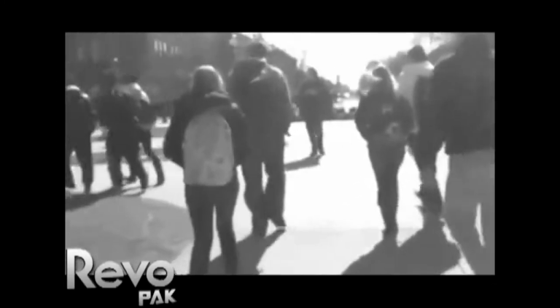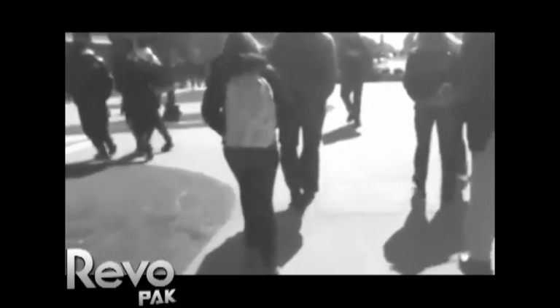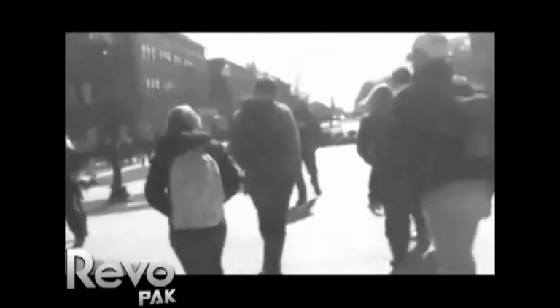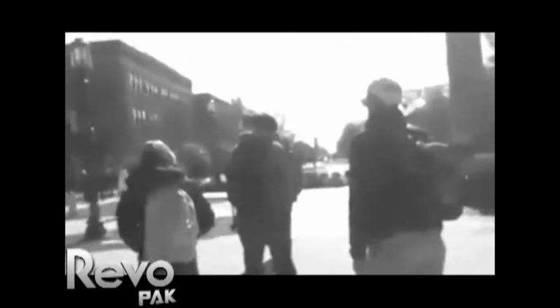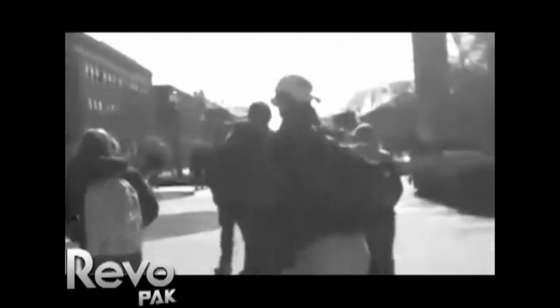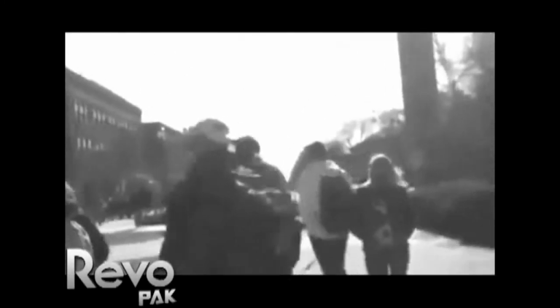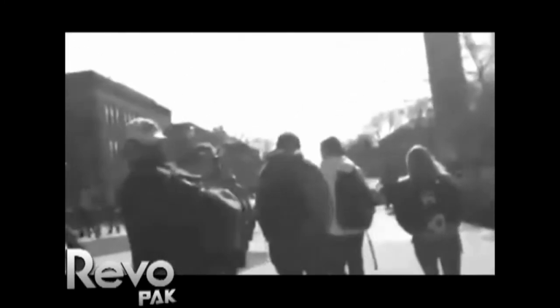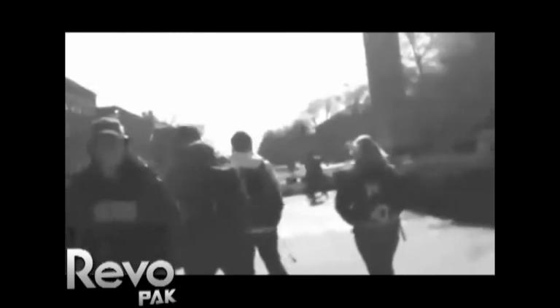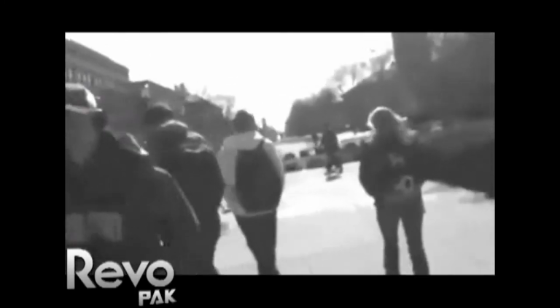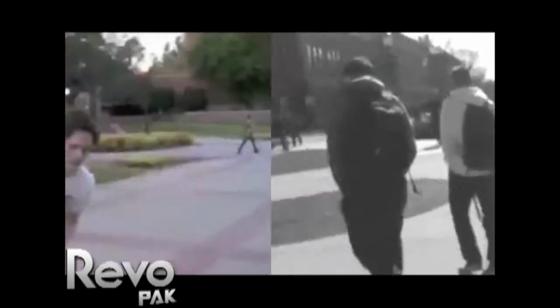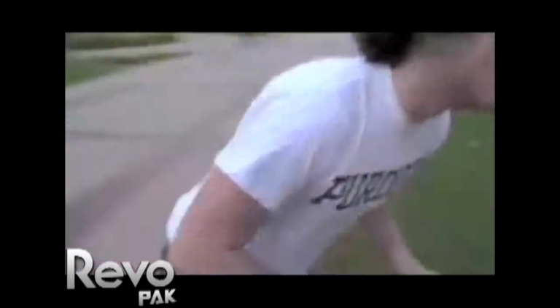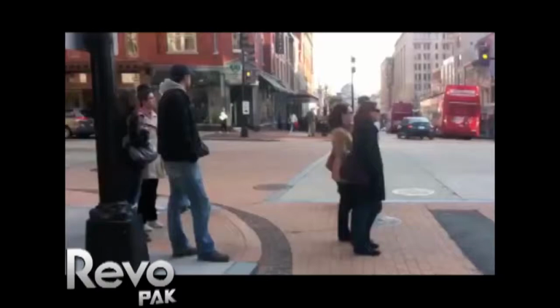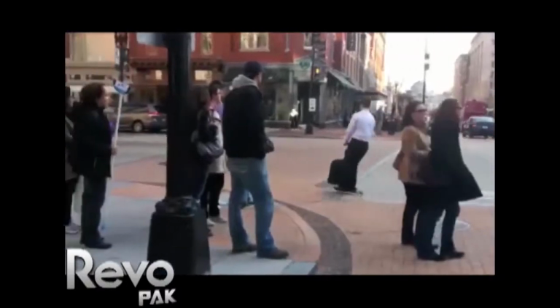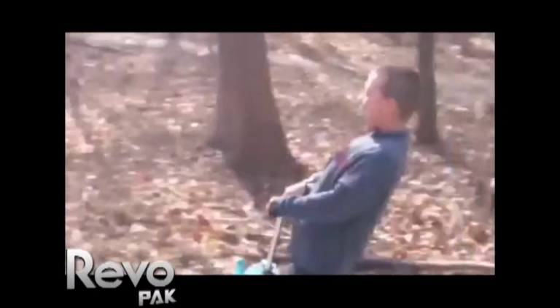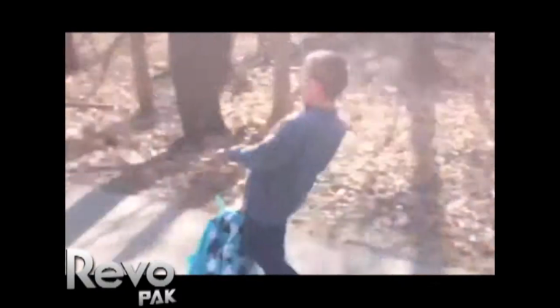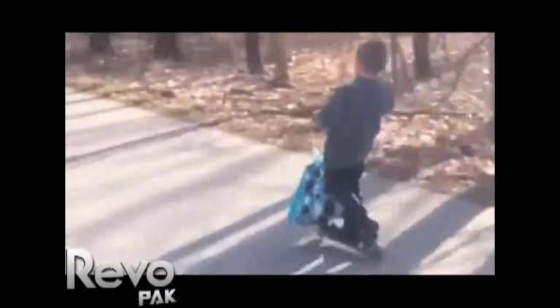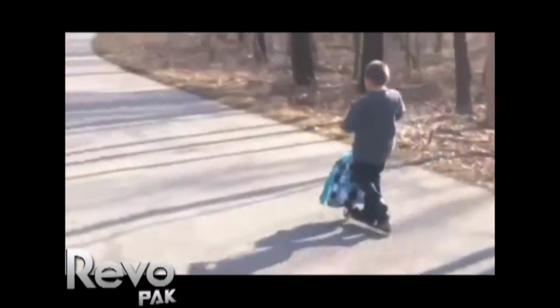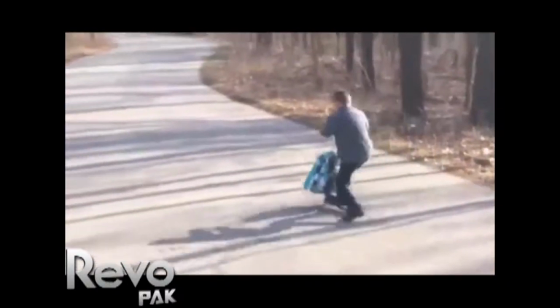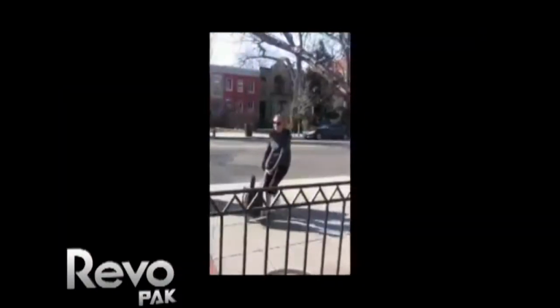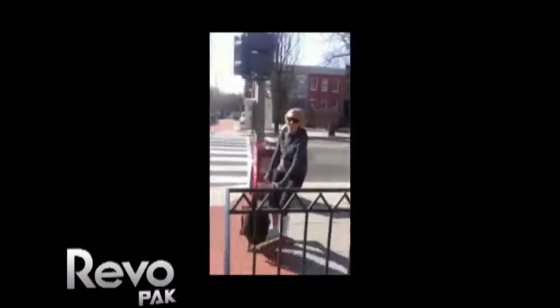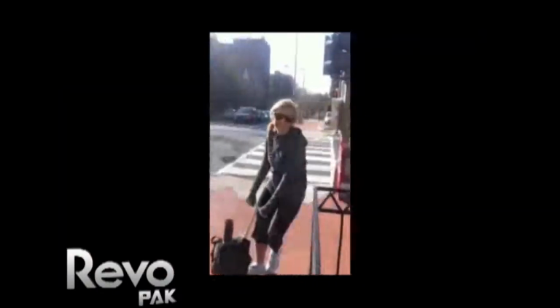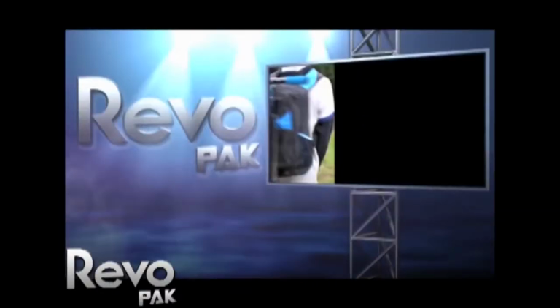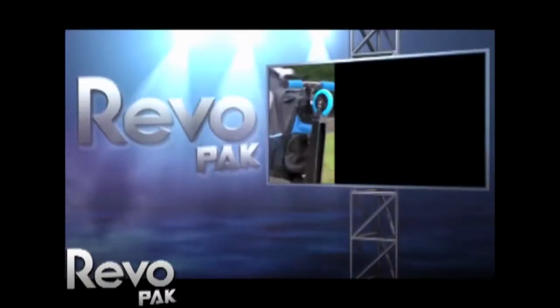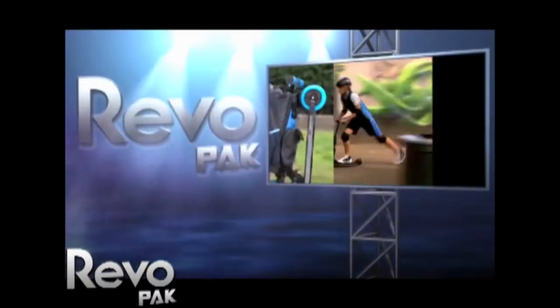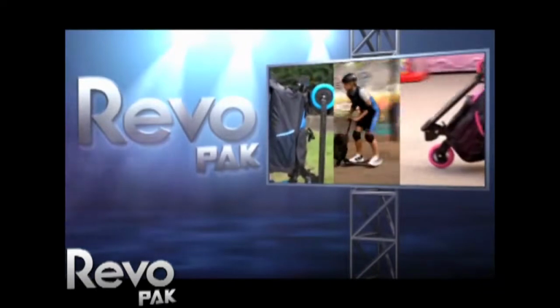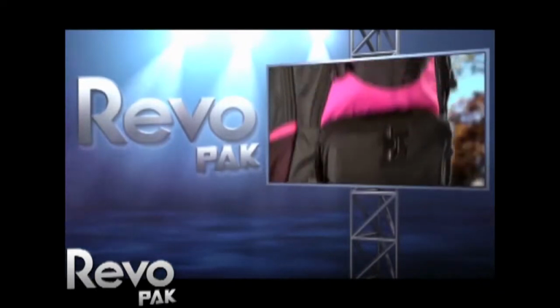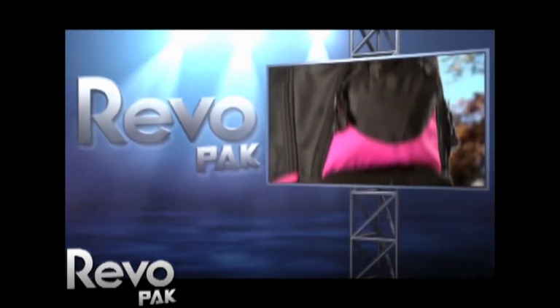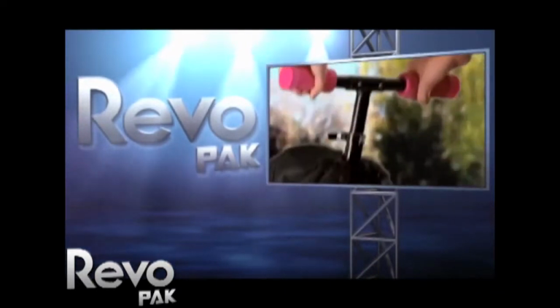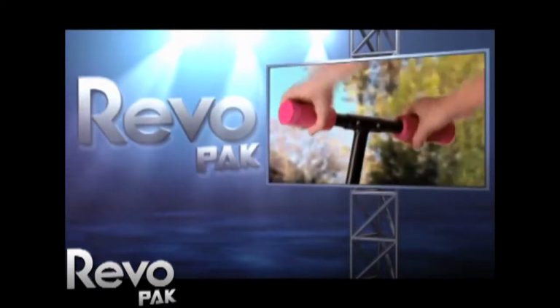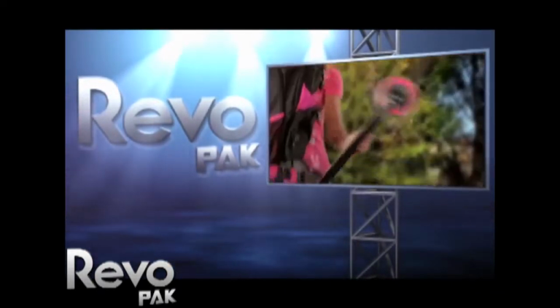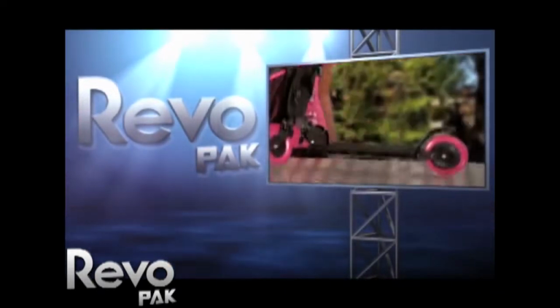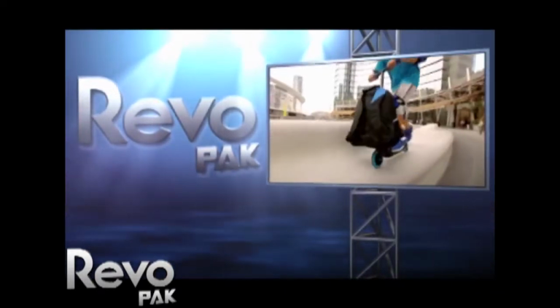Are you tired of carrying heavy bags to class? Why carry the weight when you can ride it? Presenting RevoPak, the only backpack that transforms your existing scooter into a rideable backpack.